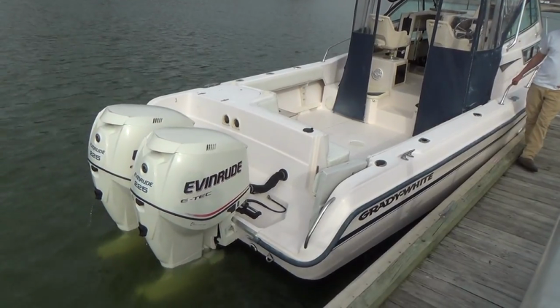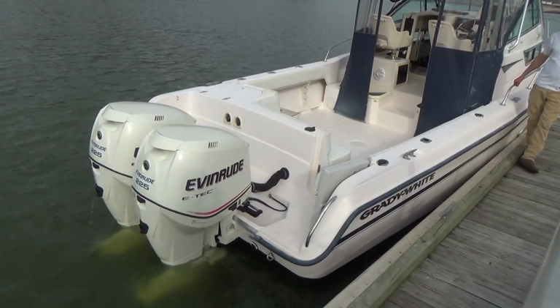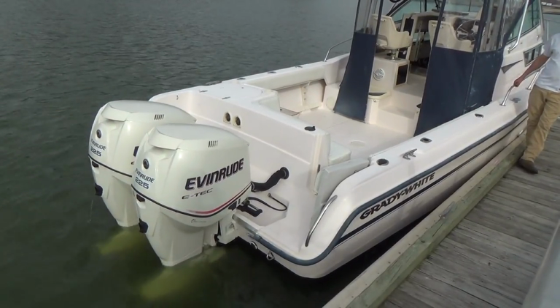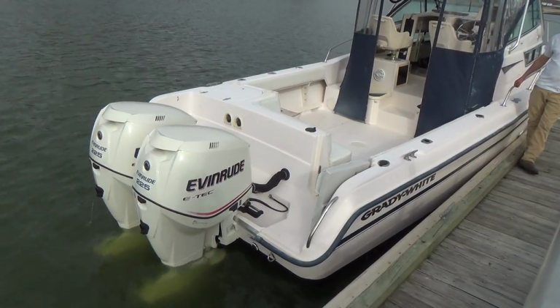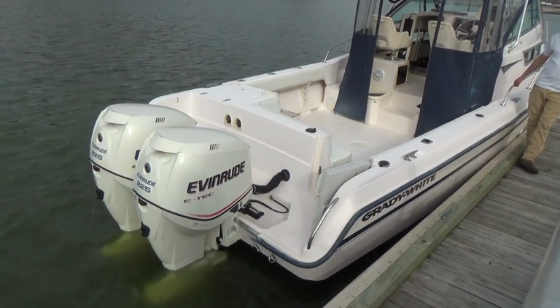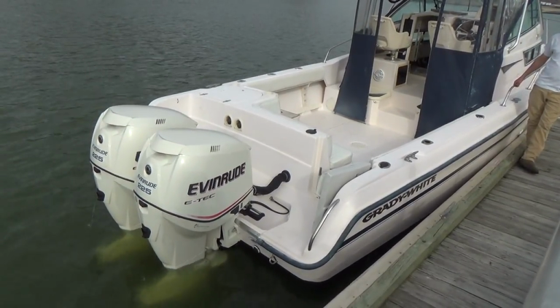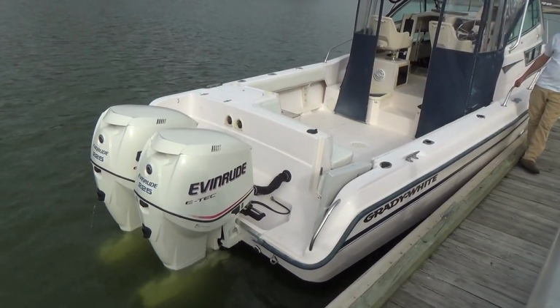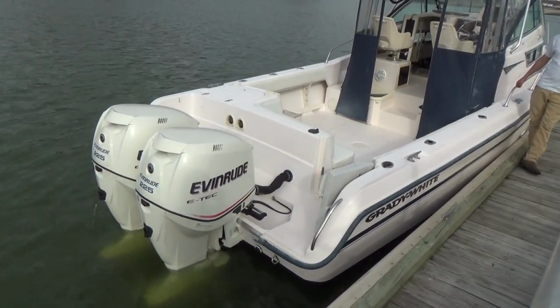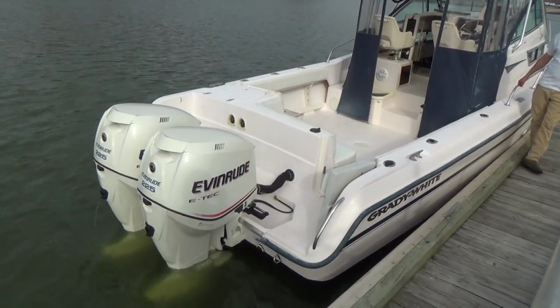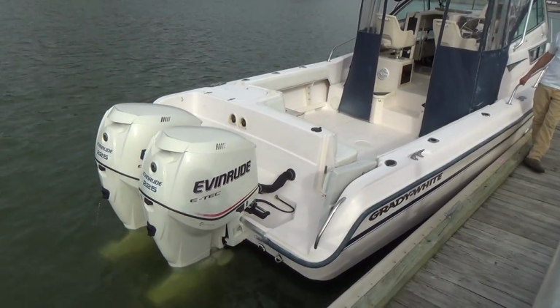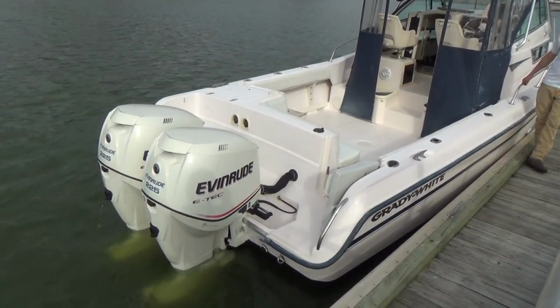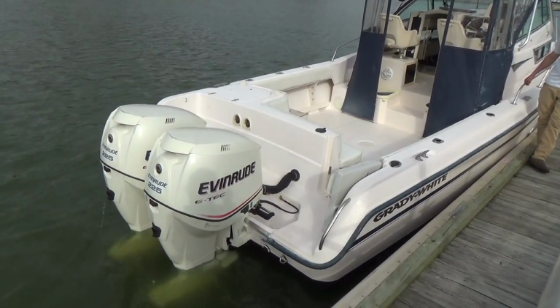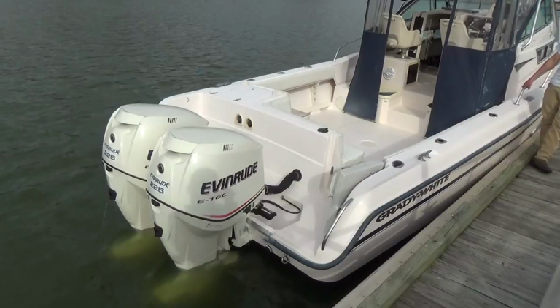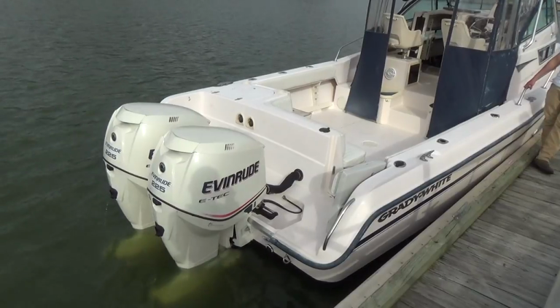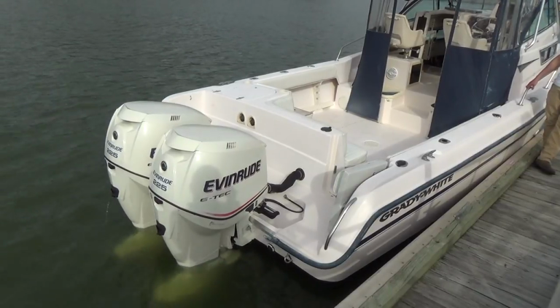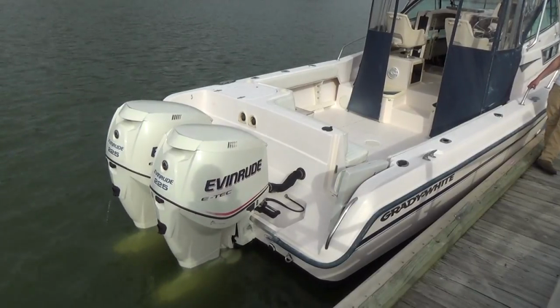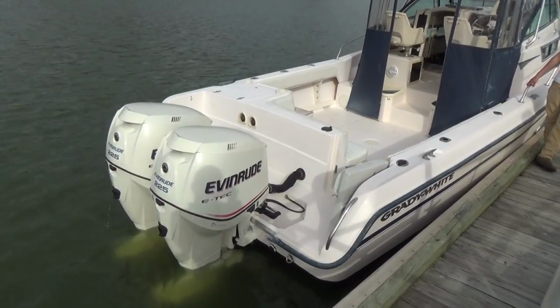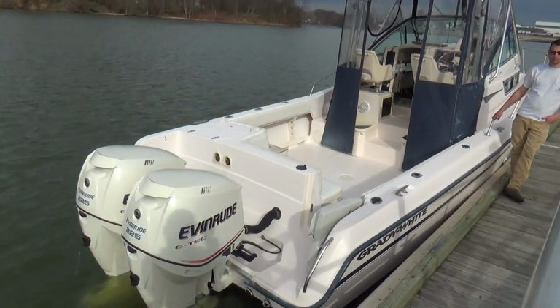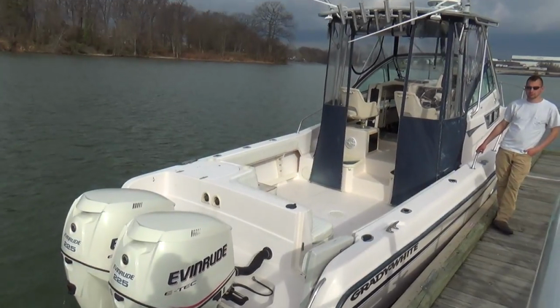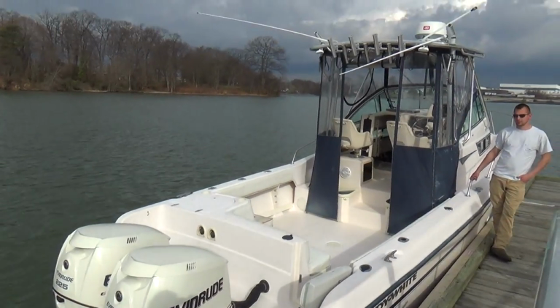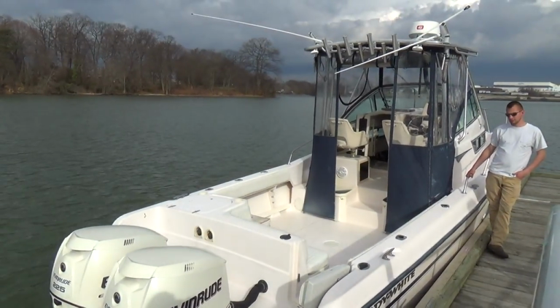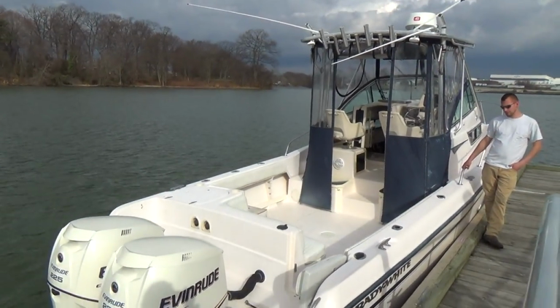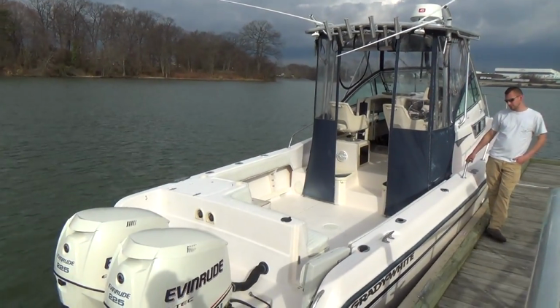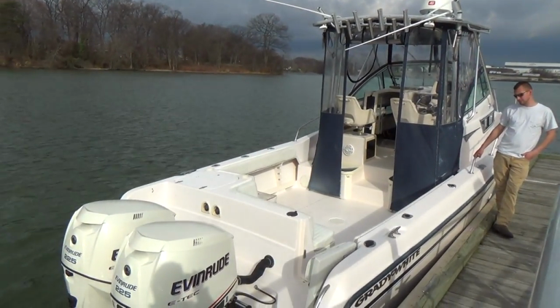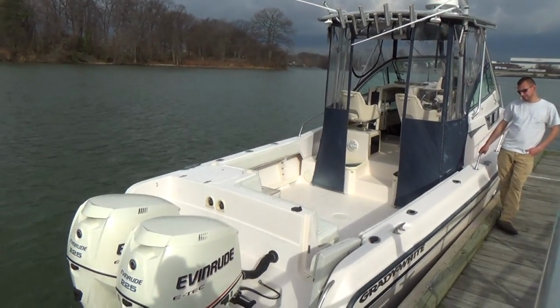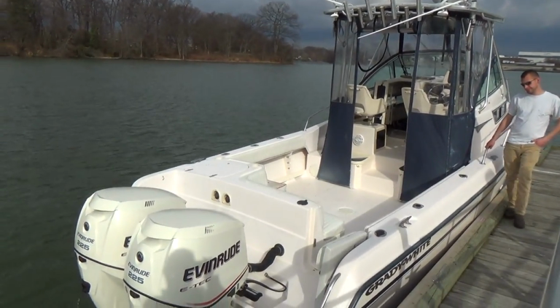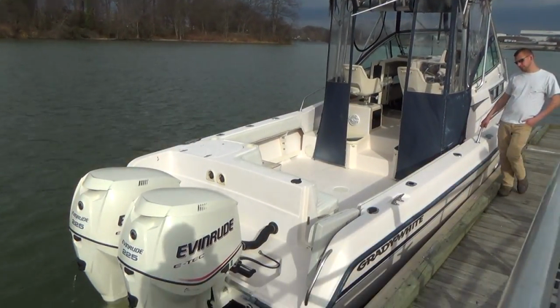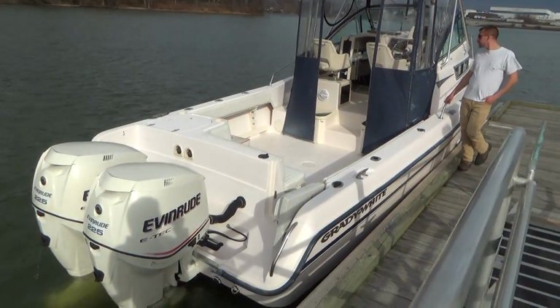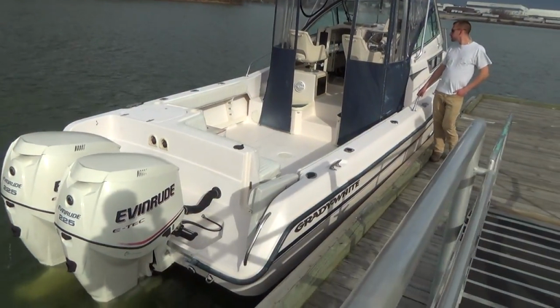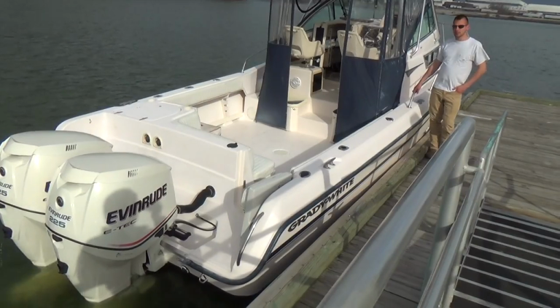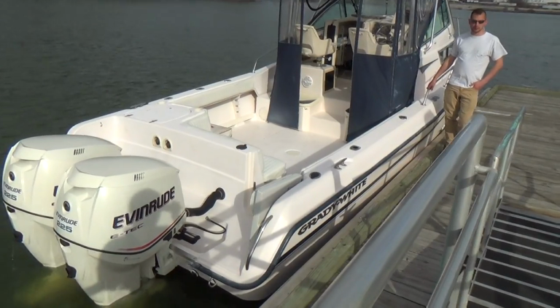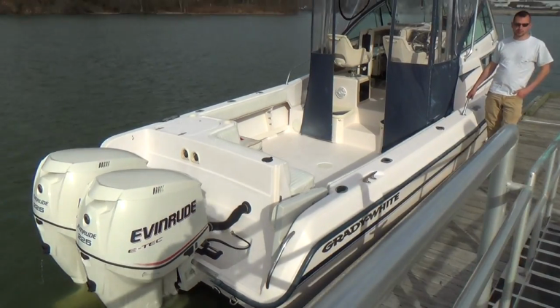This boat is pretty loaded for a 1997. It was retrofitted in 2006 with the engines, and then in 2015 it received all new electronics, which I'll go over when I get into the boat.